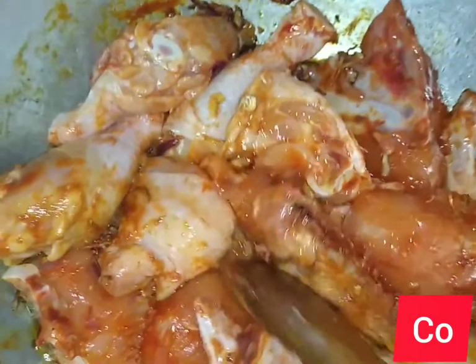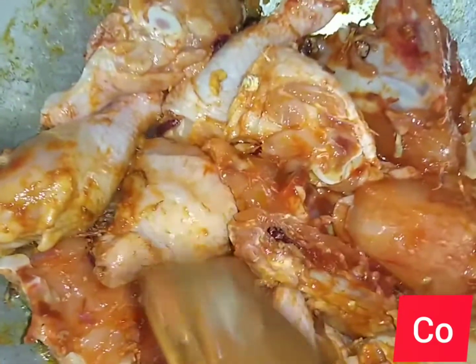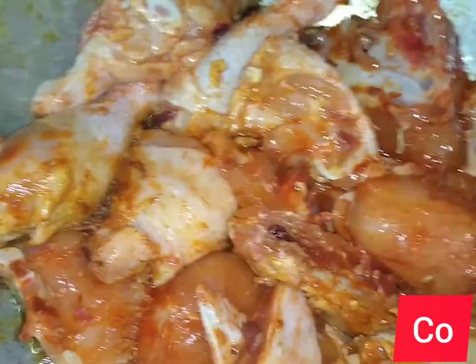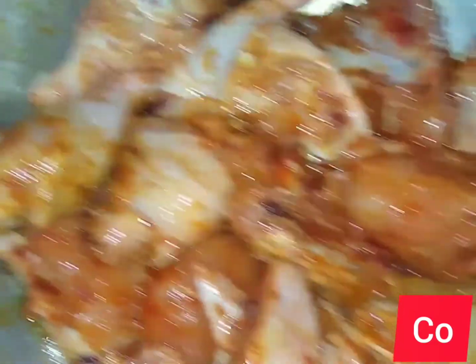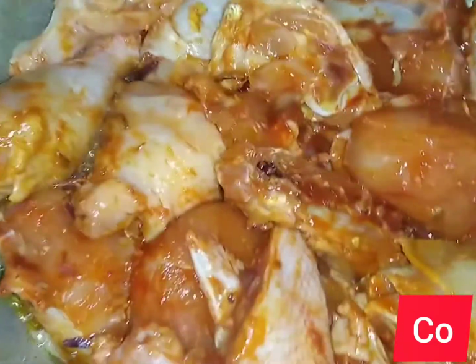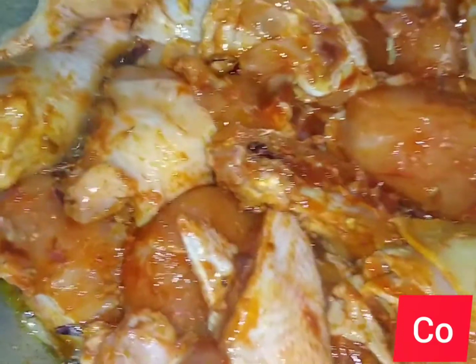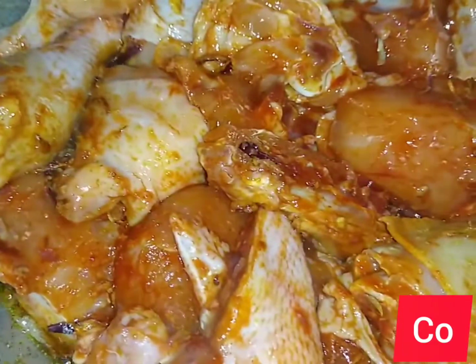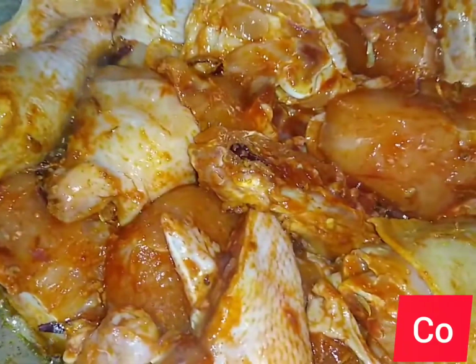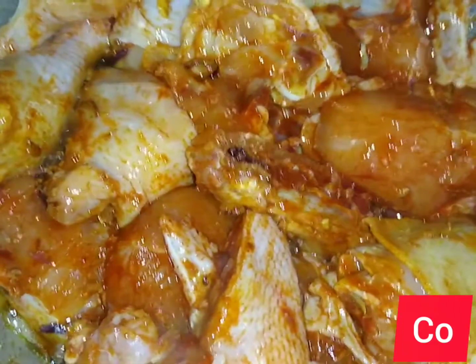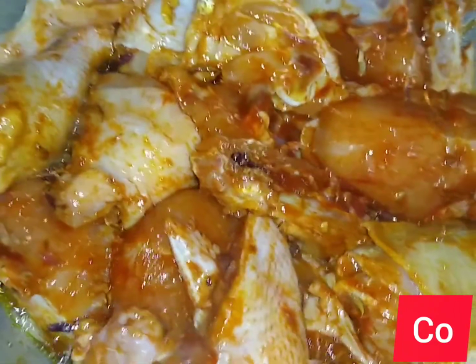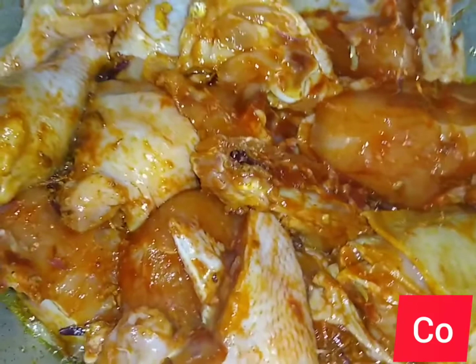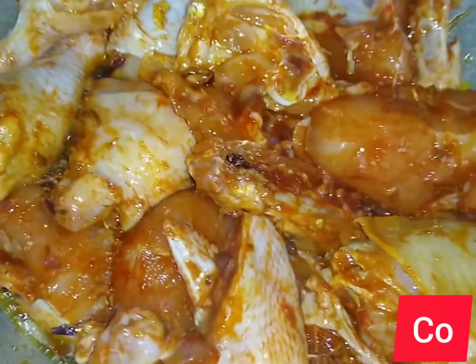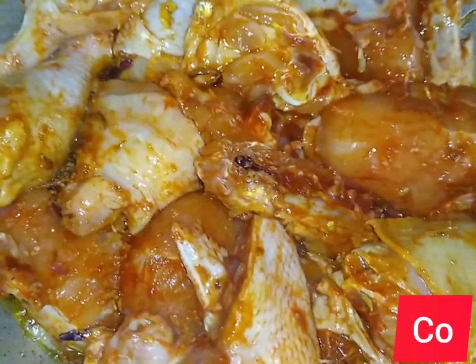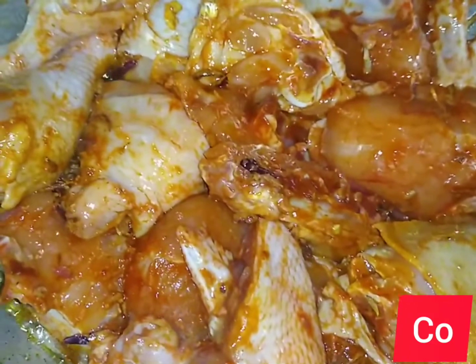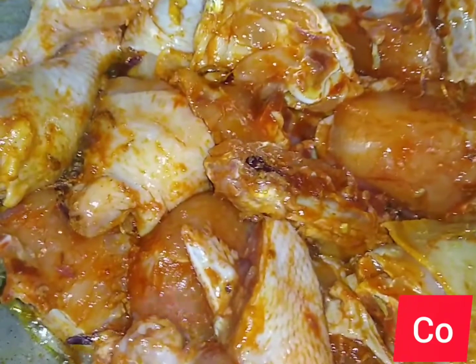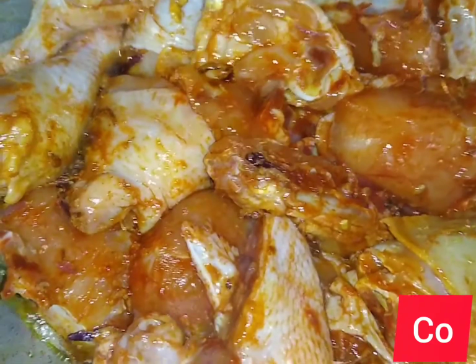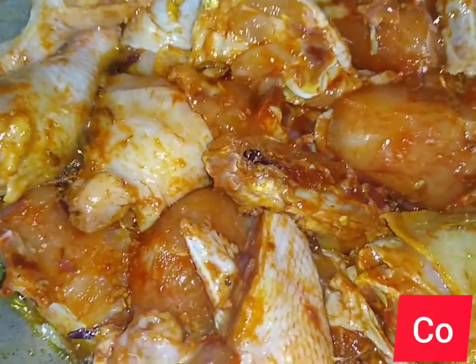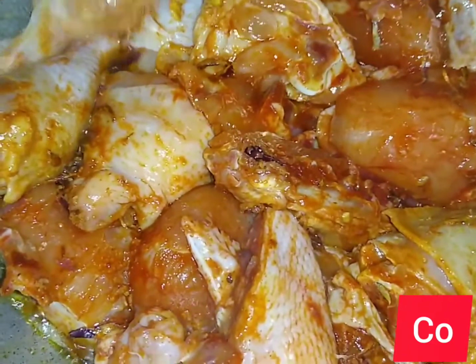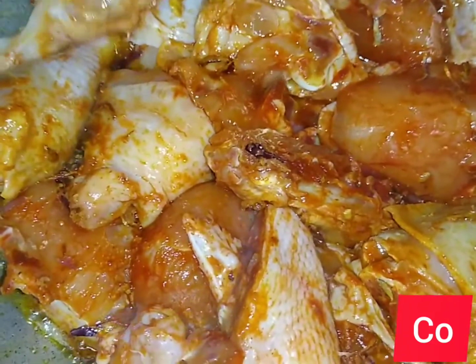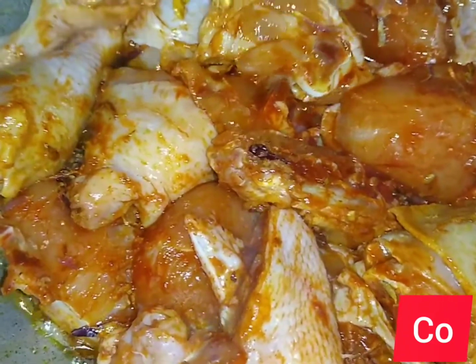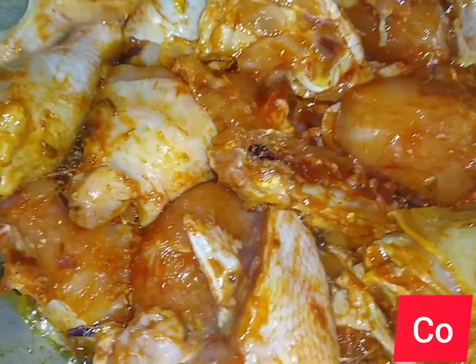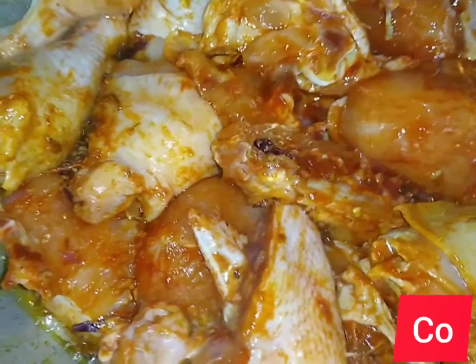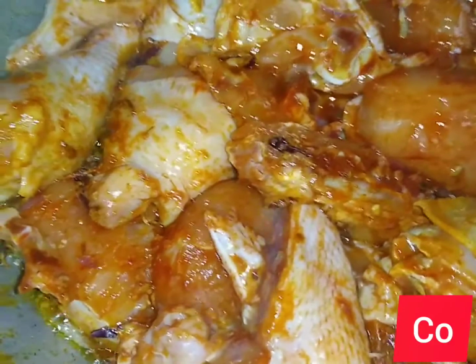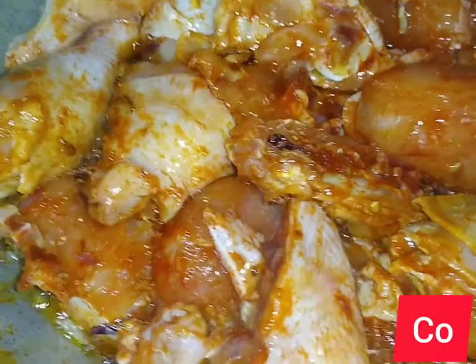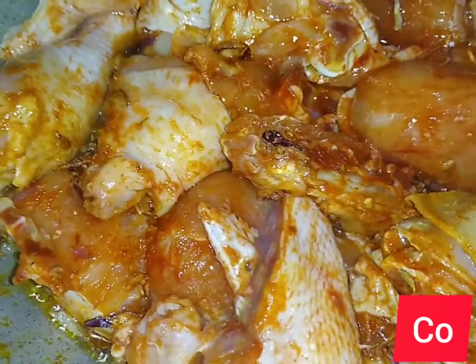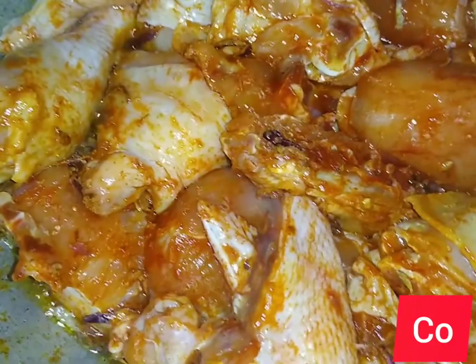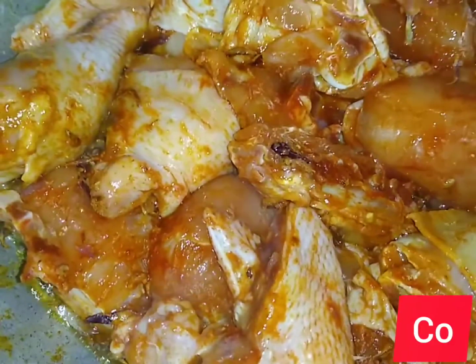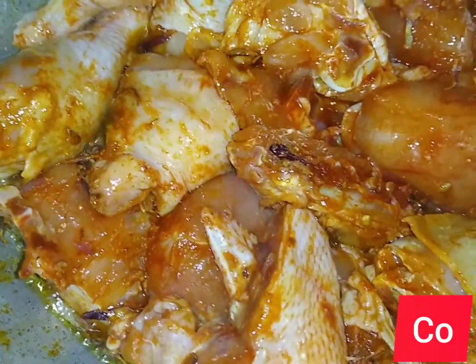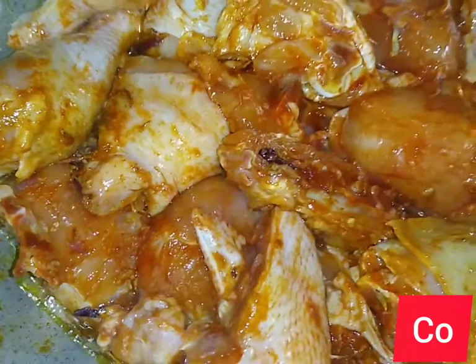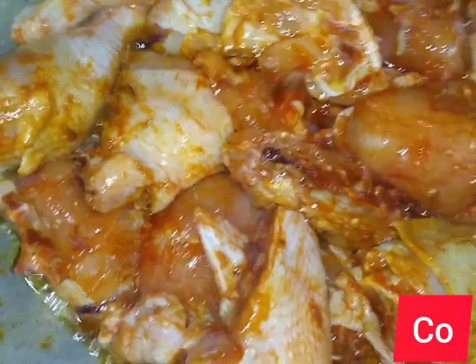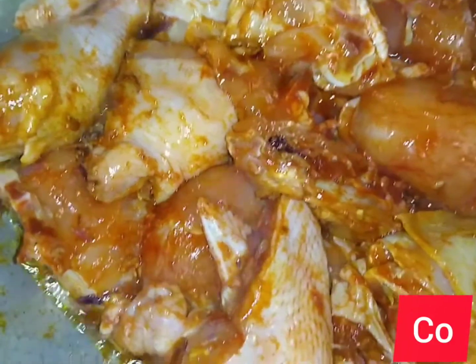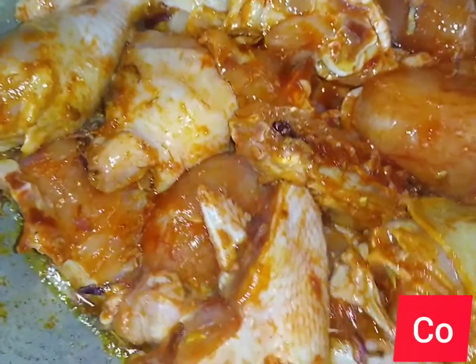This is a broiler chicken, not kenyeji, so I marinated it for about one and a half hours. I'll let it cook with the onions for around 10 to 15 minutes, then move to the next step.